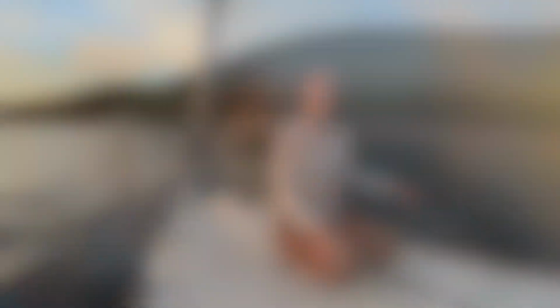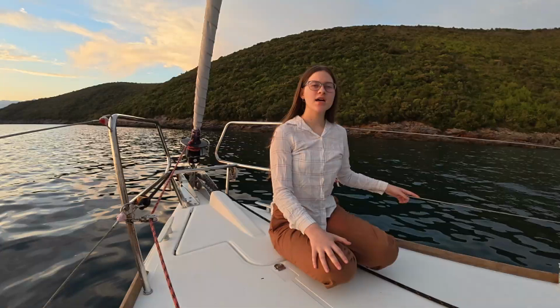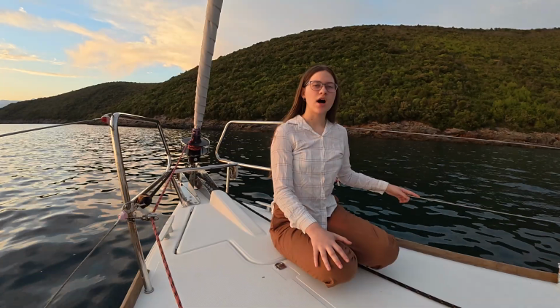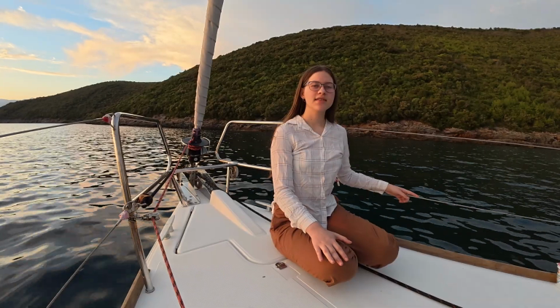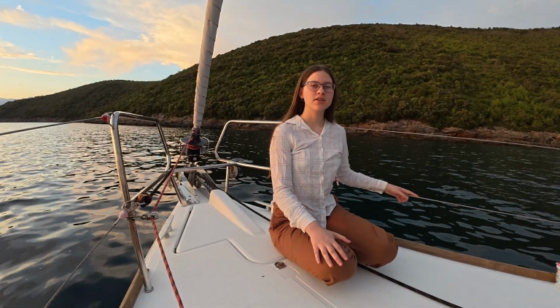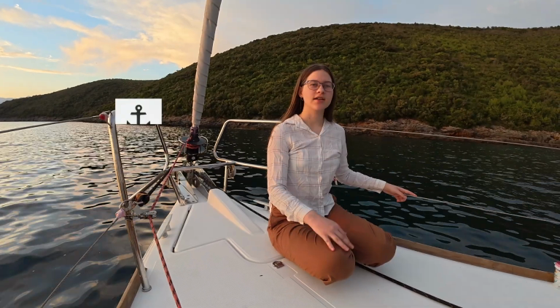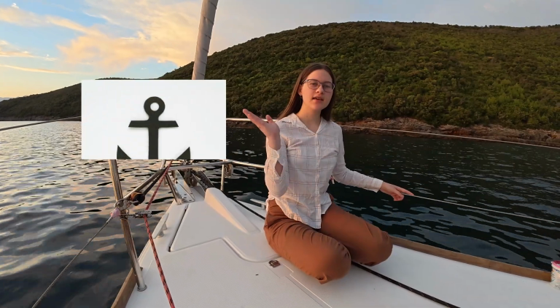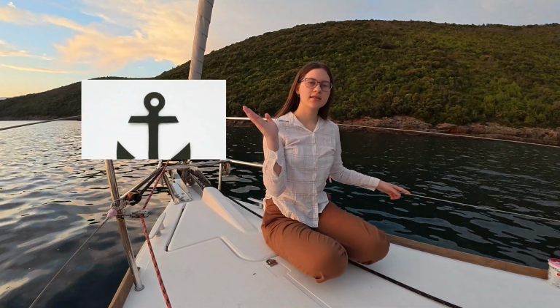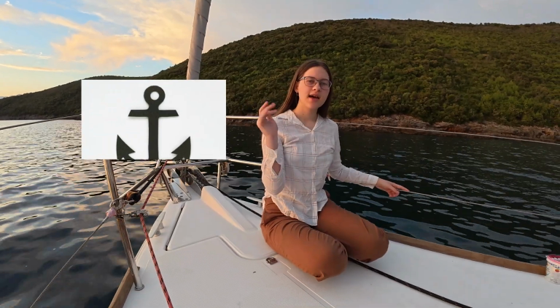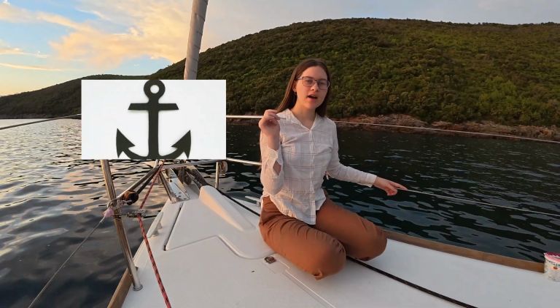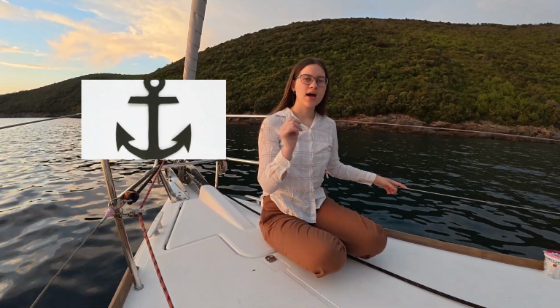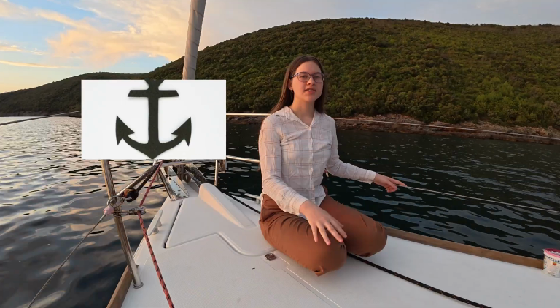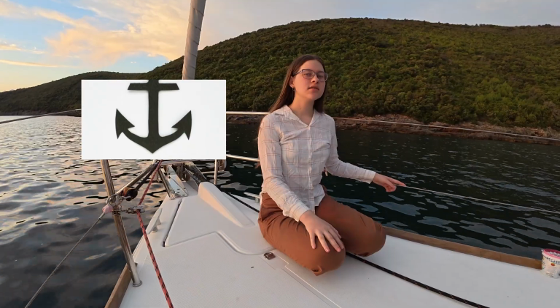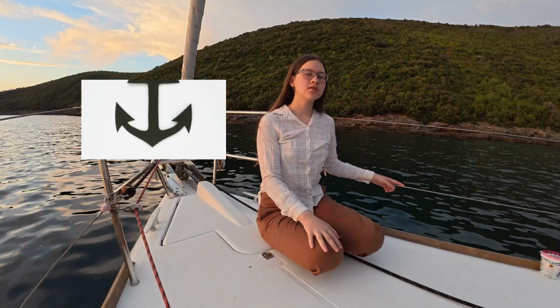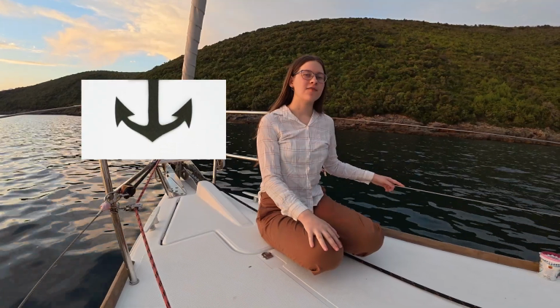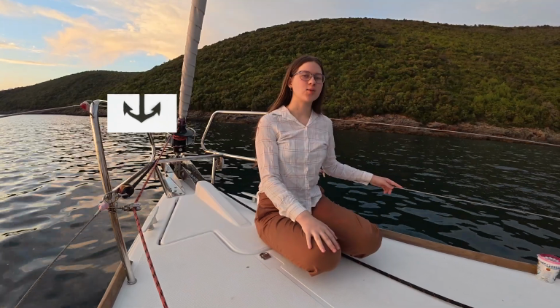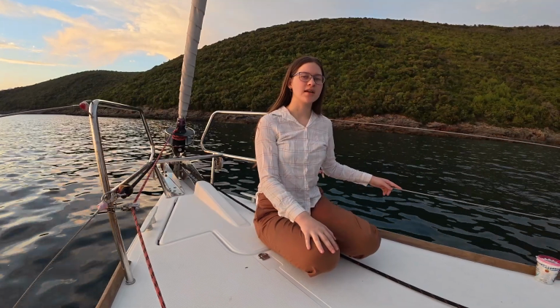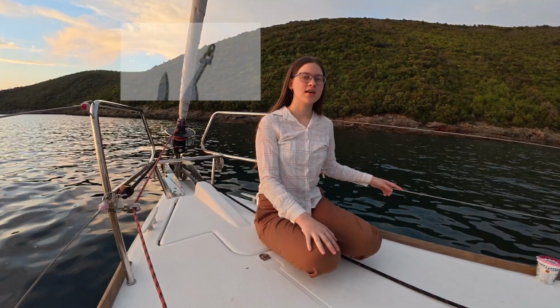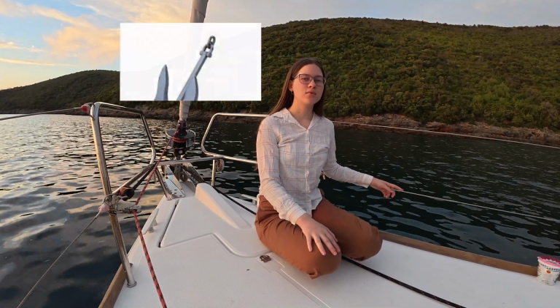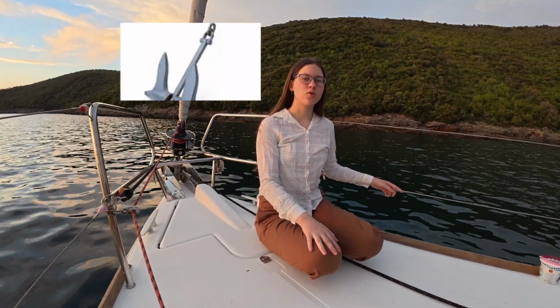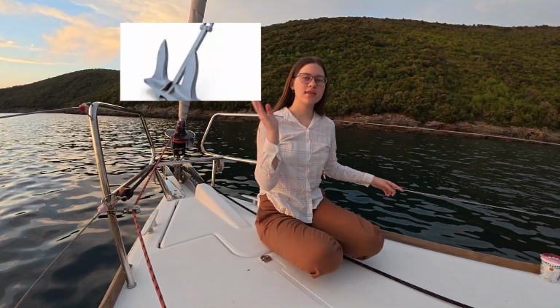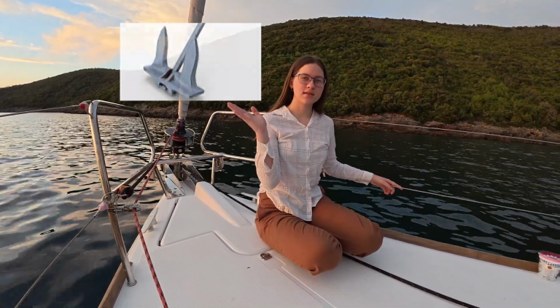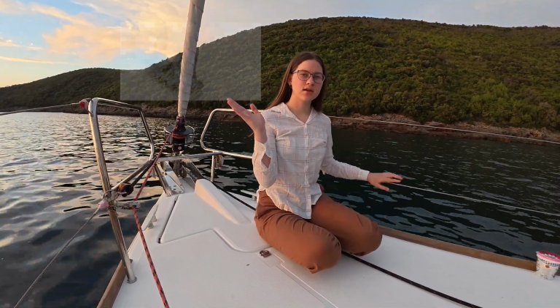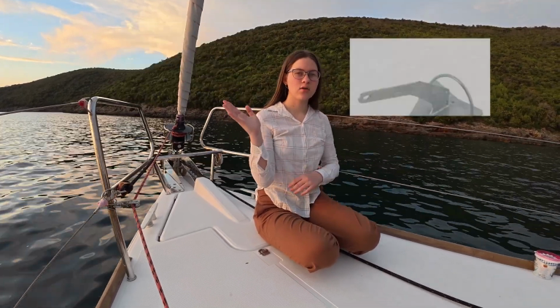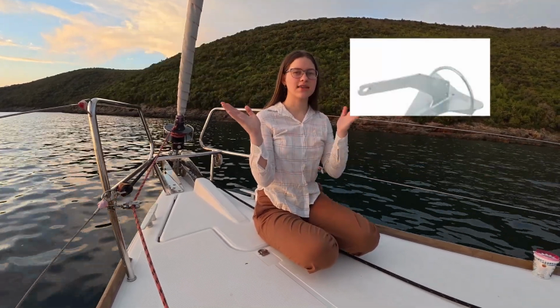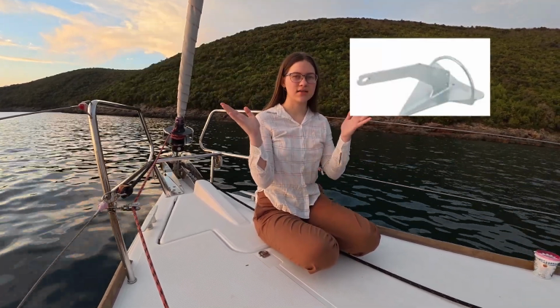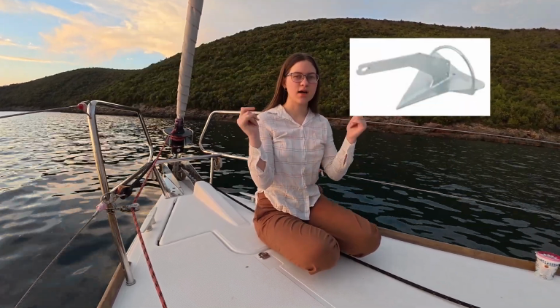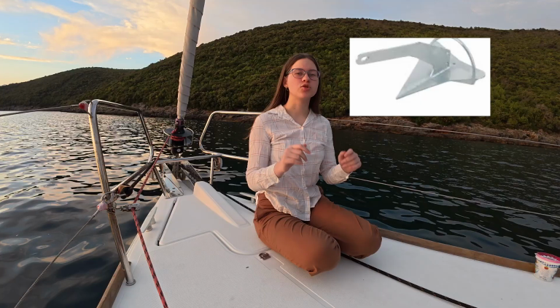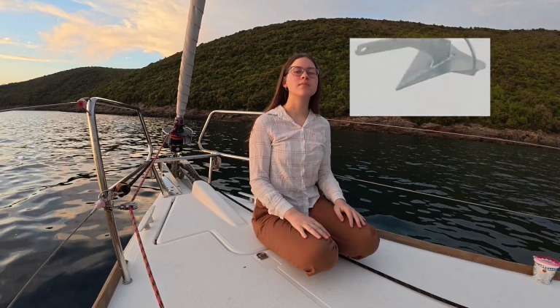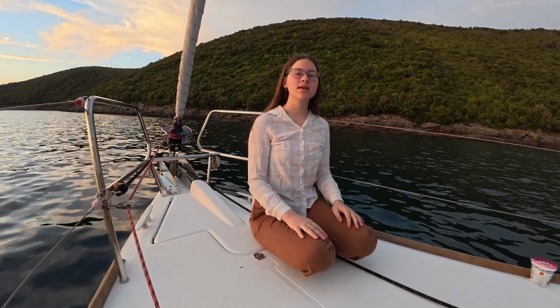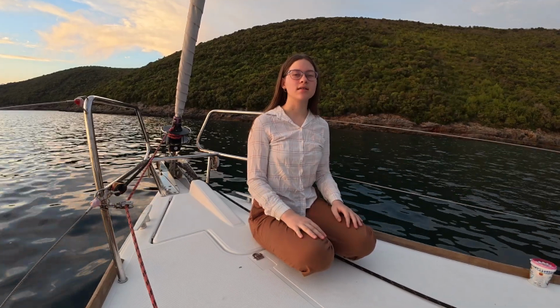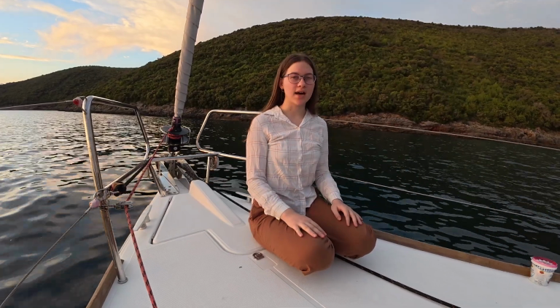In media, we often see anchors looking like this. Now, after science has understood how physics works better, they look more like this — or like that — as well as a million other designs.